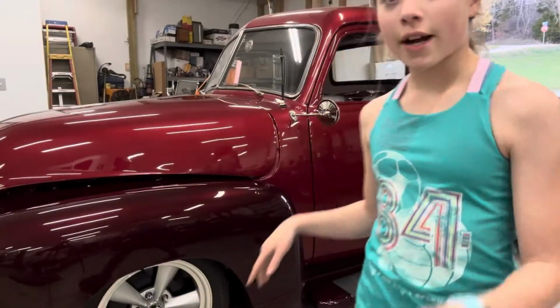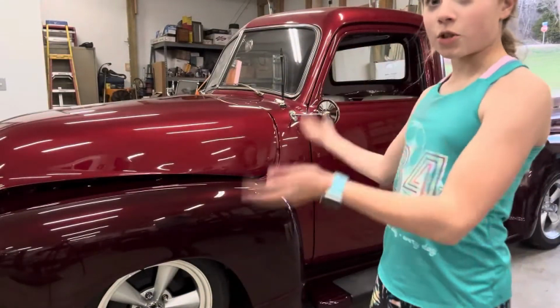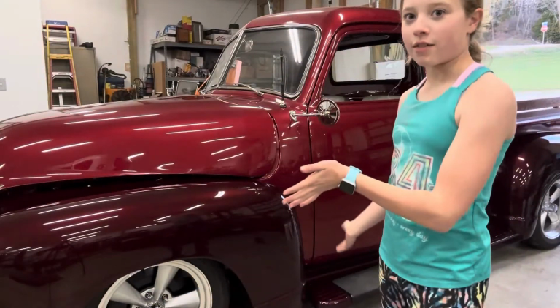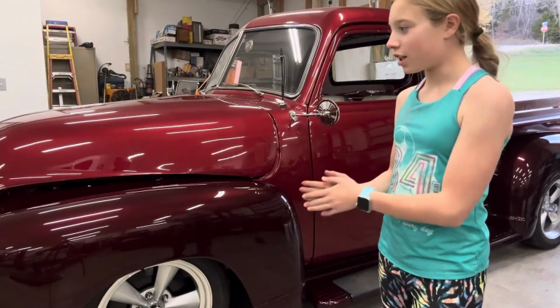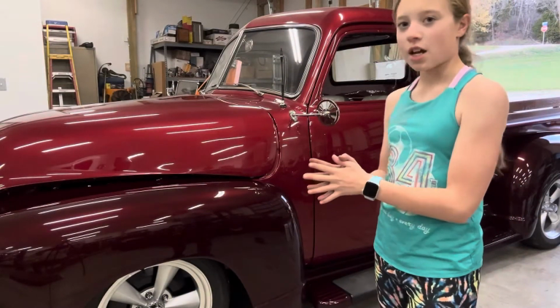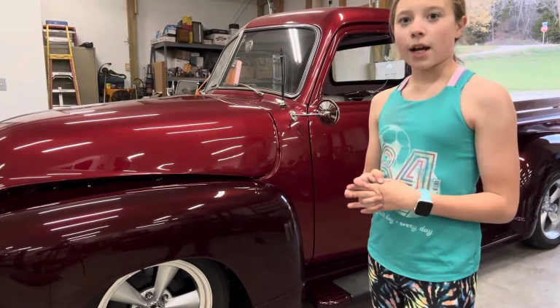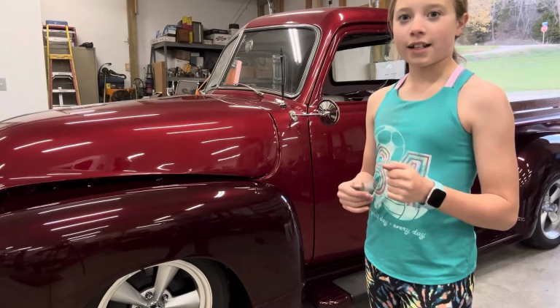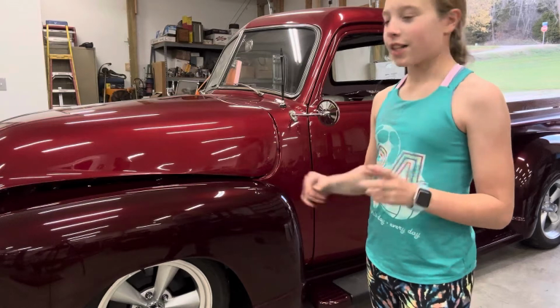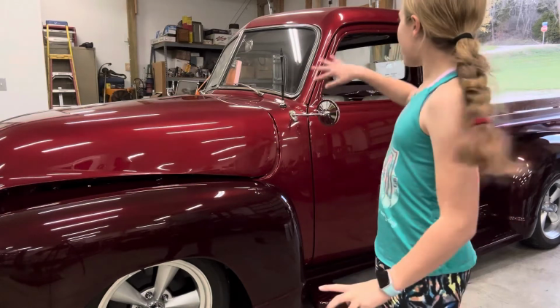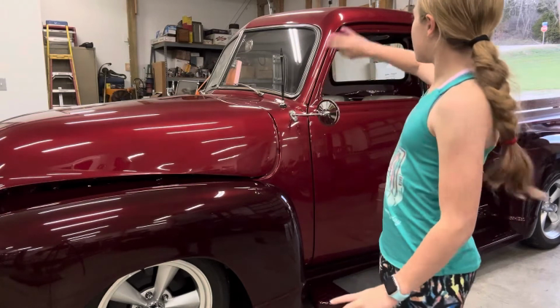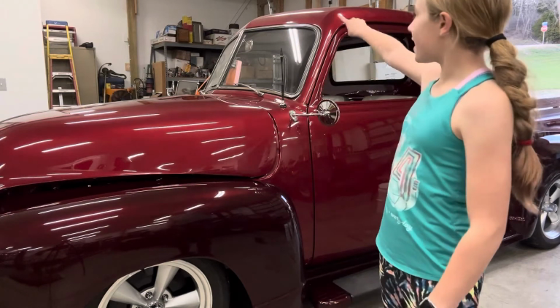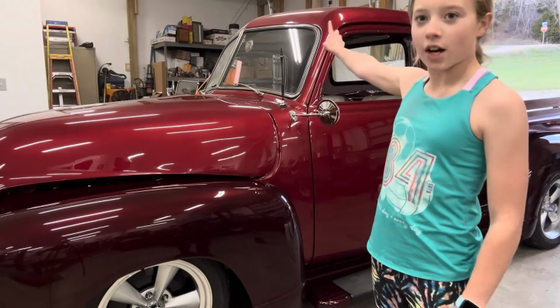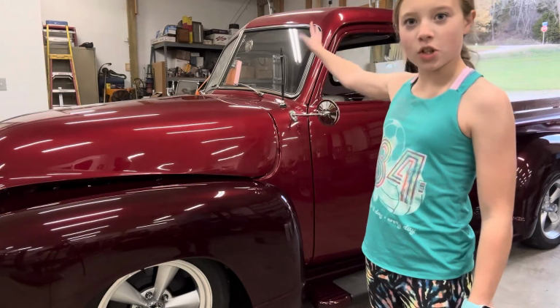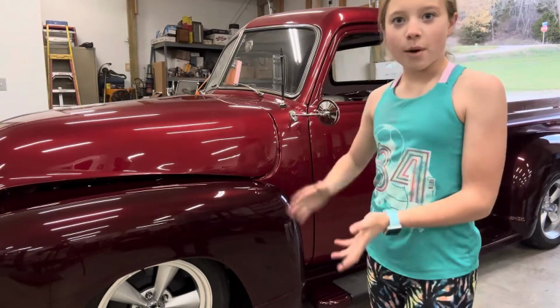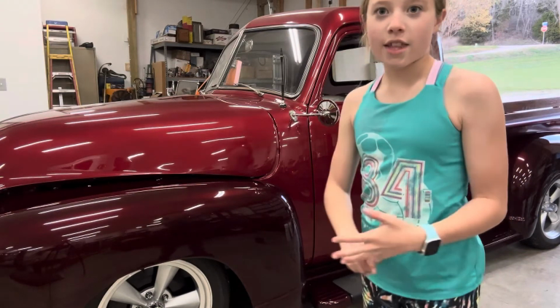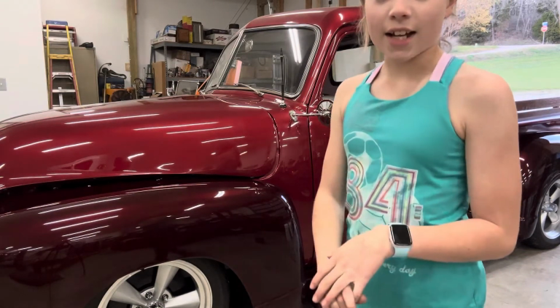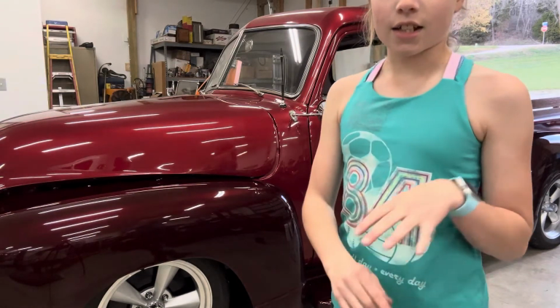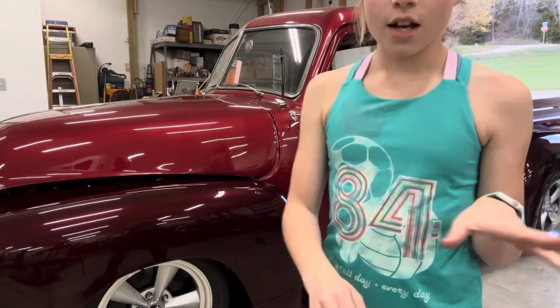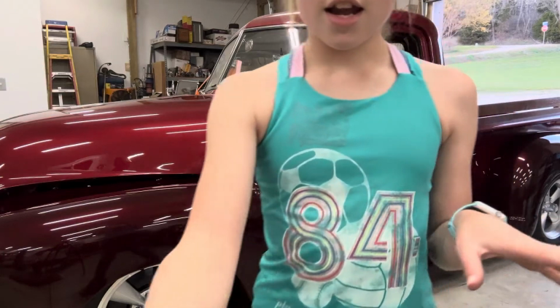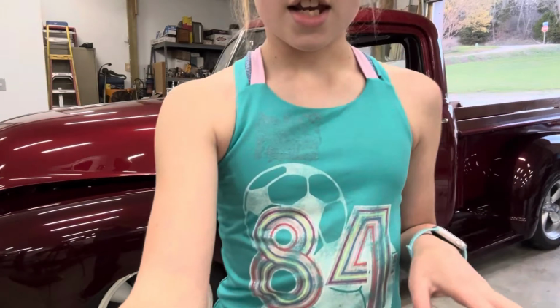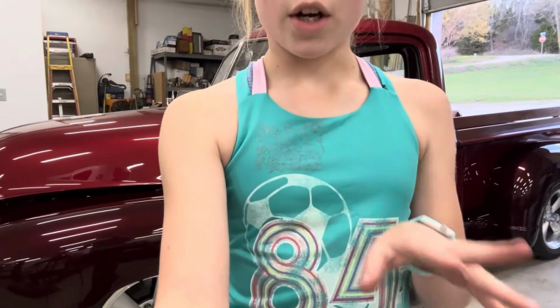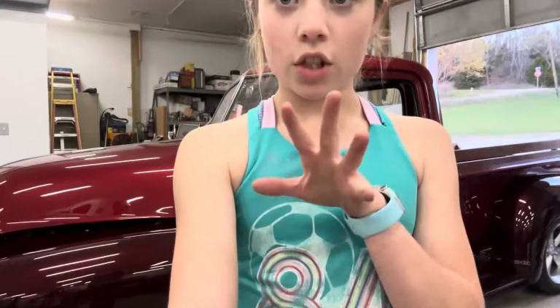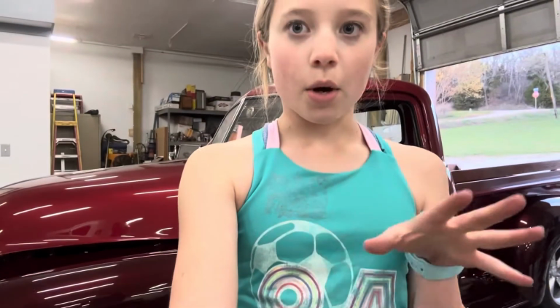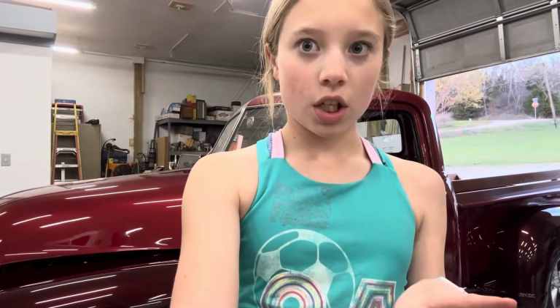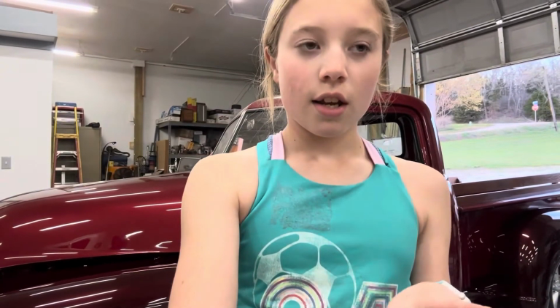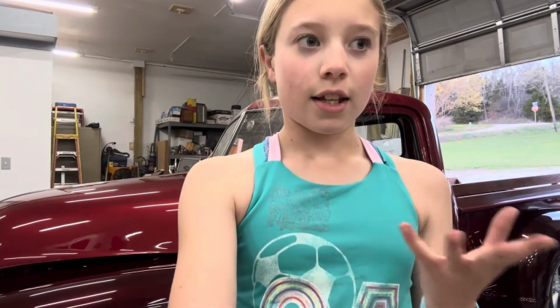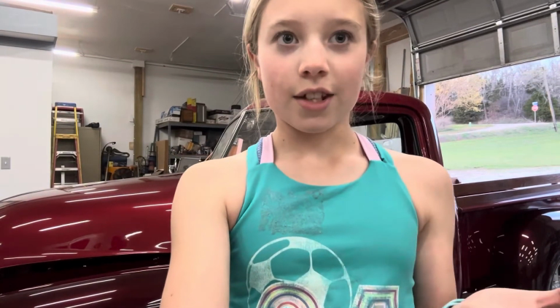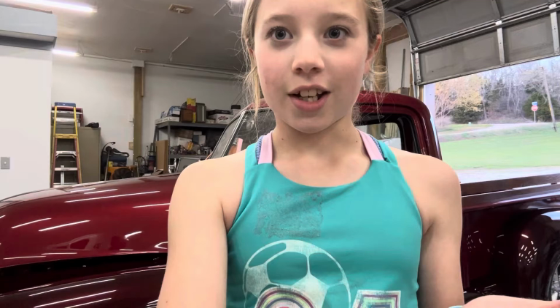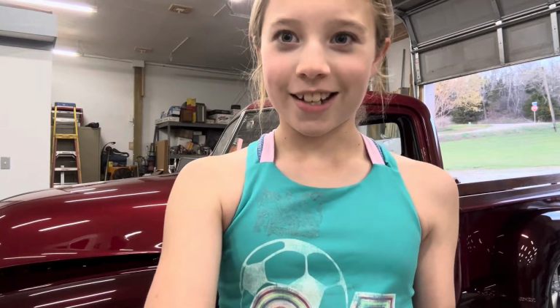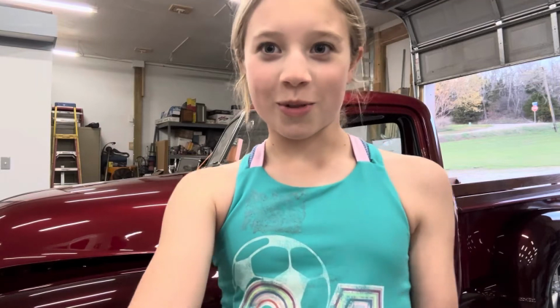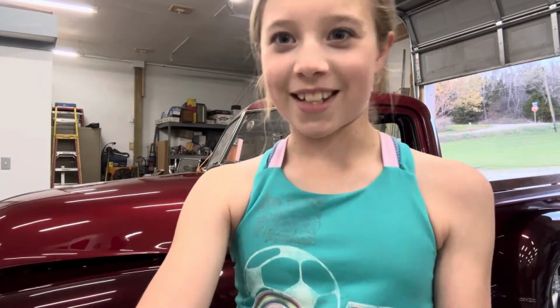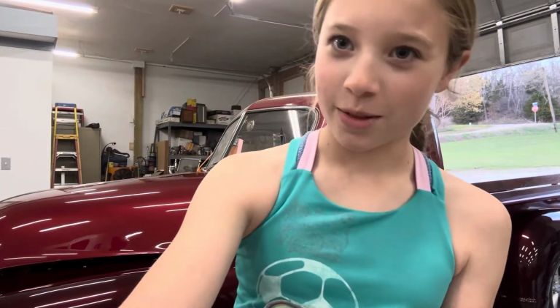I got the majority of the car cleaned. My dad is going to have to touch up a few spots that I could not reach, but other than that it is clean. Then we're going to do some polishing, and after that you can check in for more updates later this week.